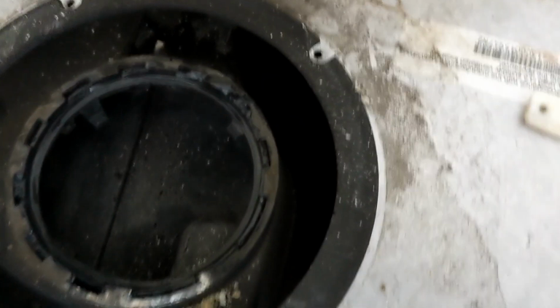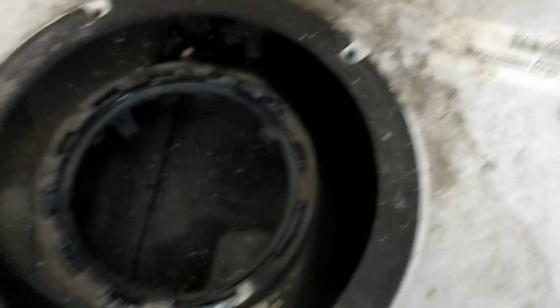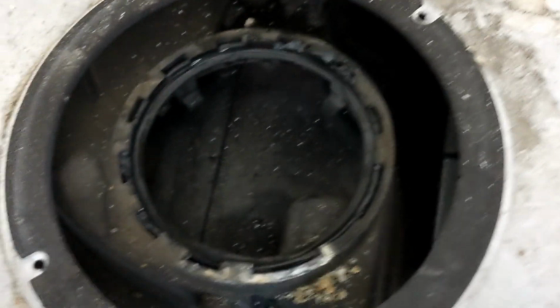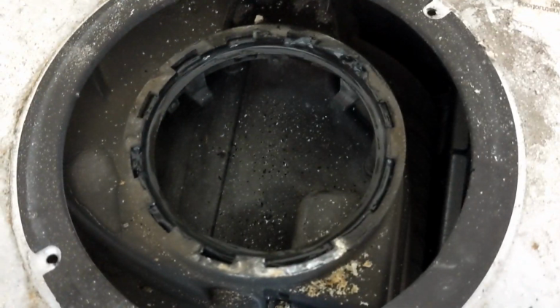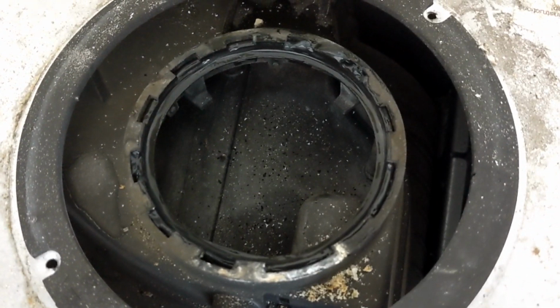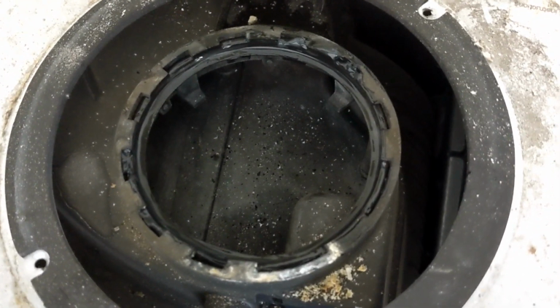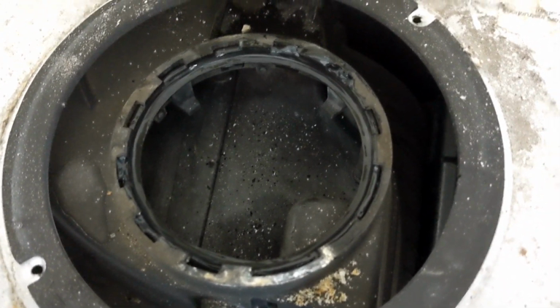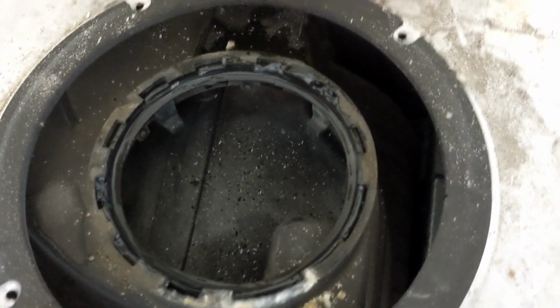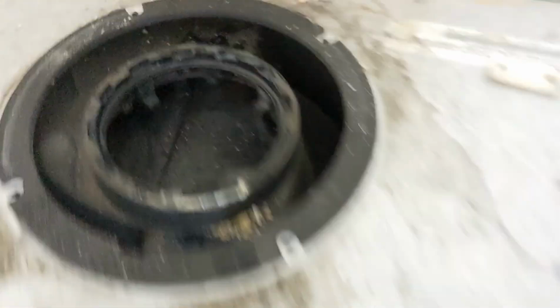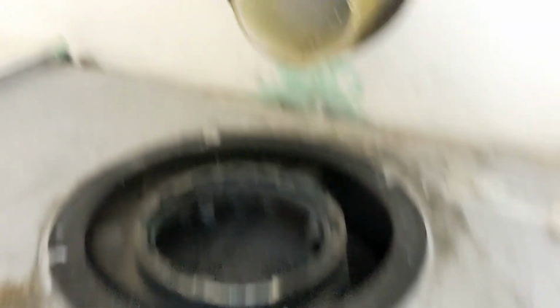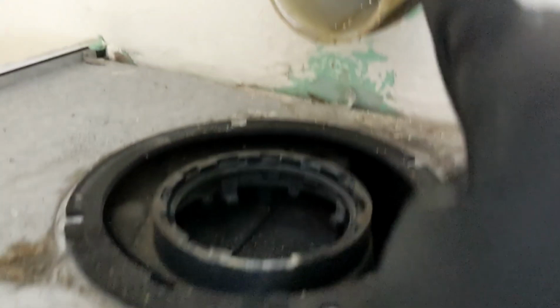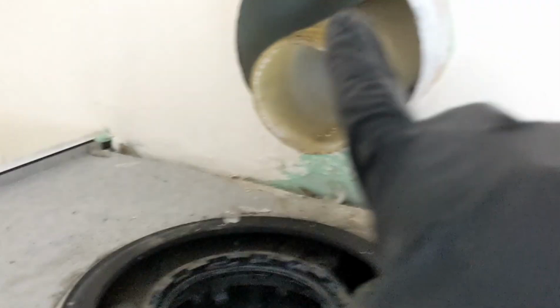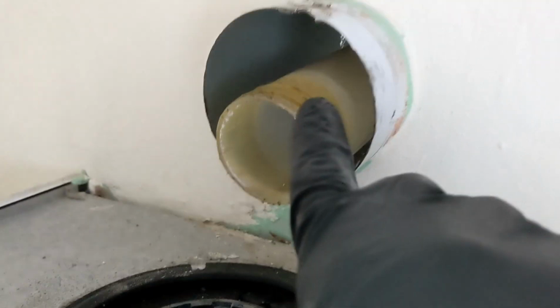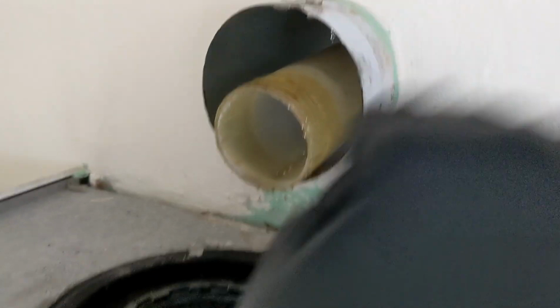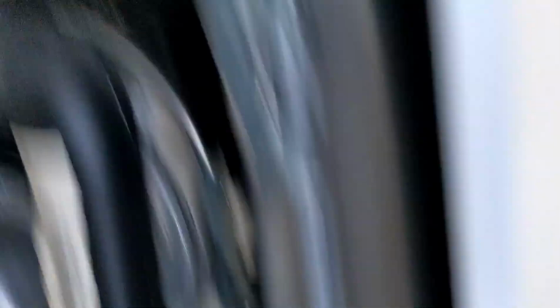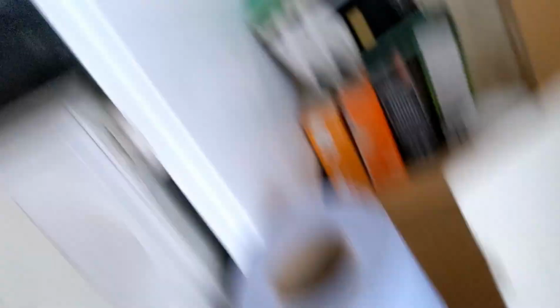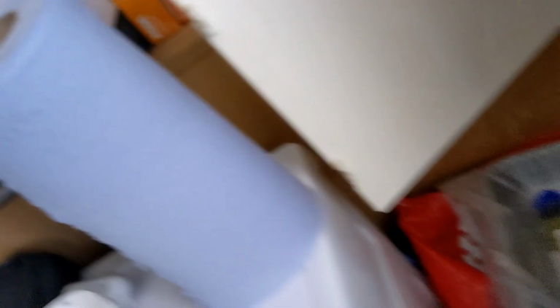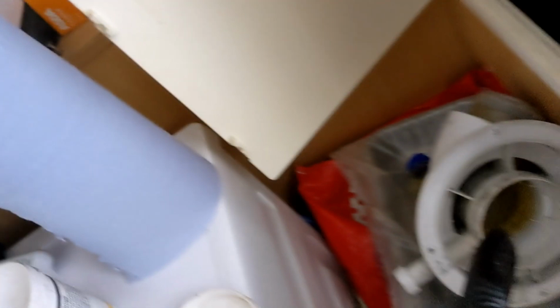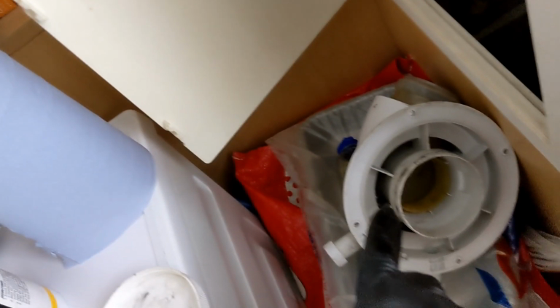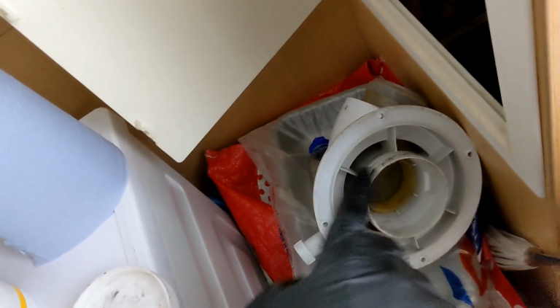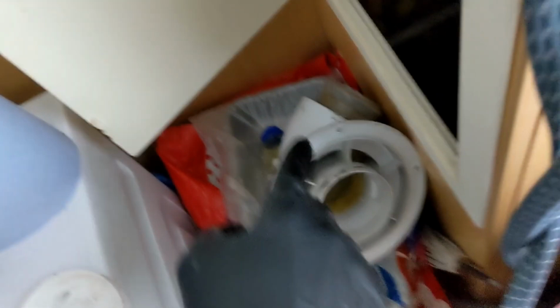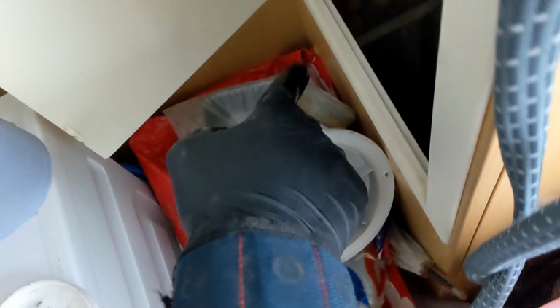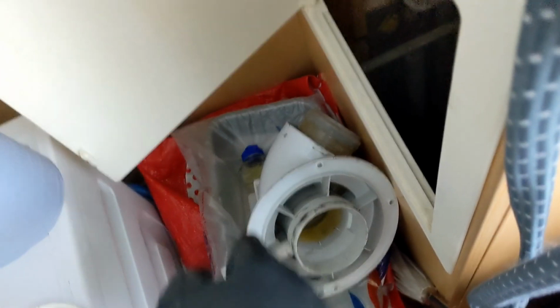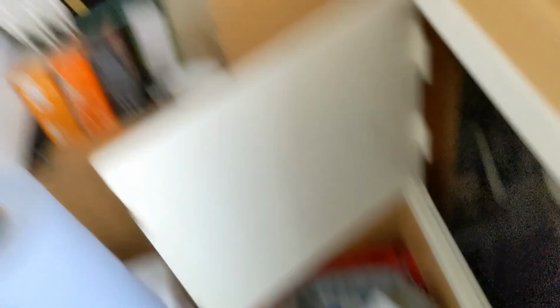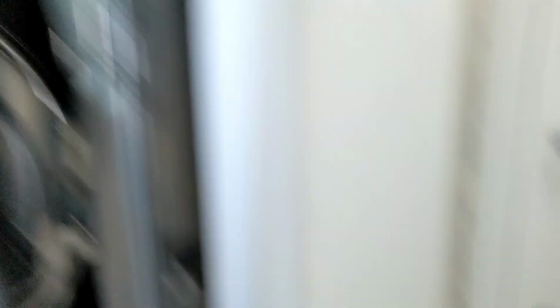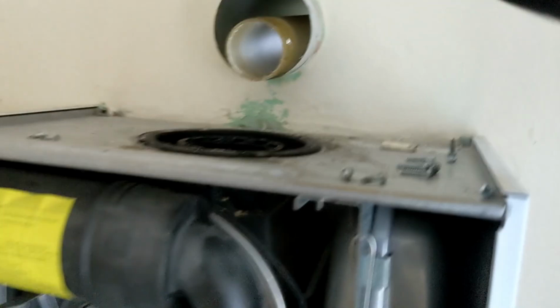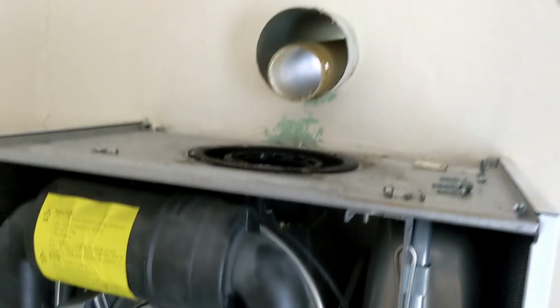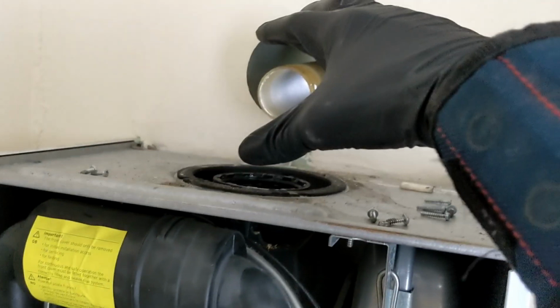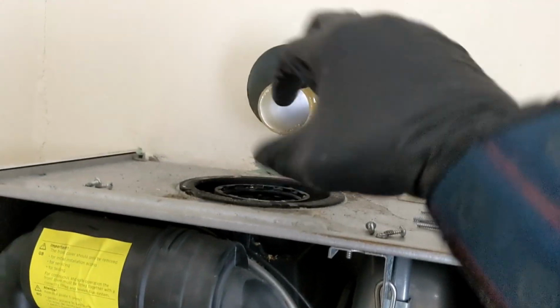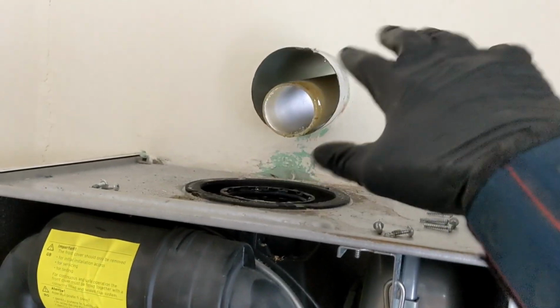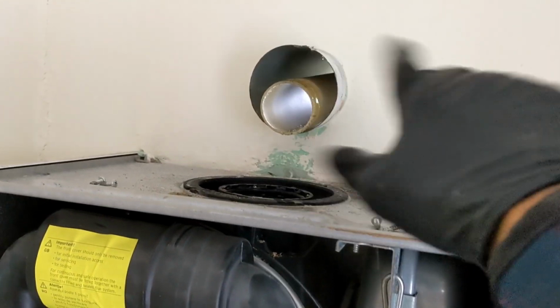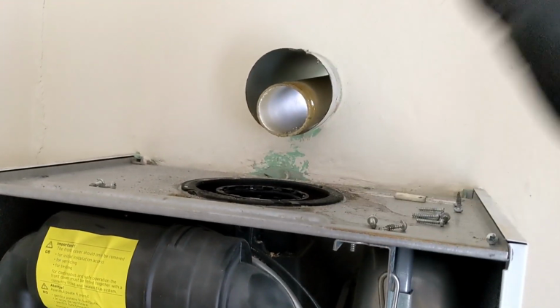Alright, that's the new turret seal in — that's all been greased up as well, and the flue elbow is all greased, new seal is in there. So I'm just going to pop that back on and then retest it.